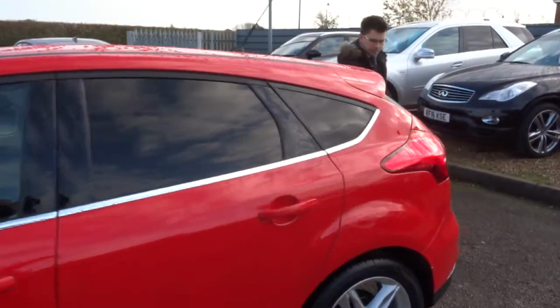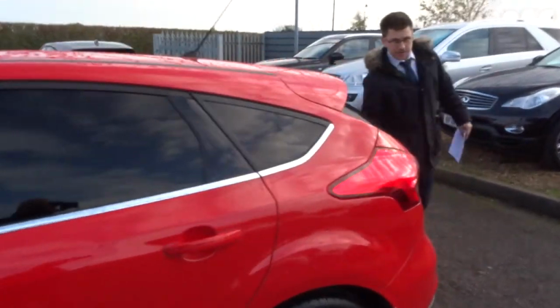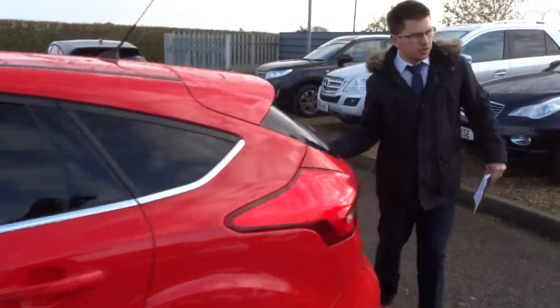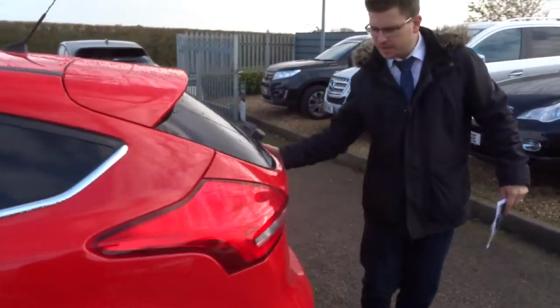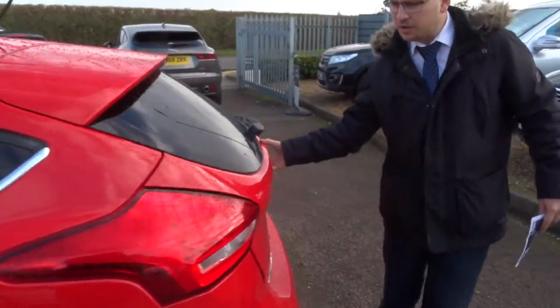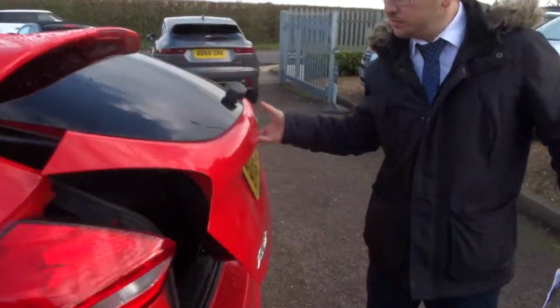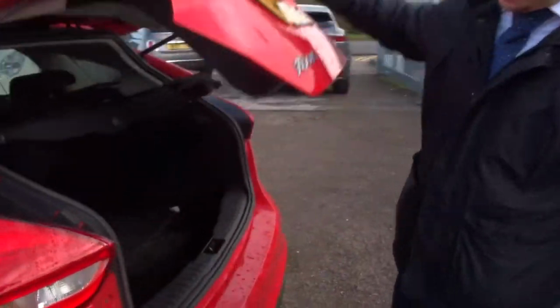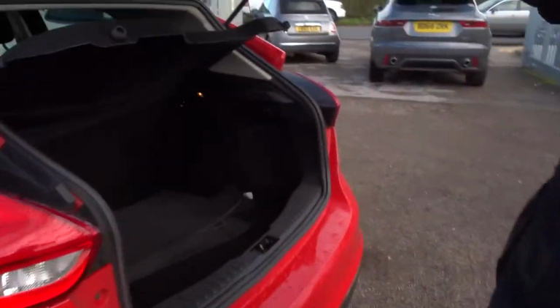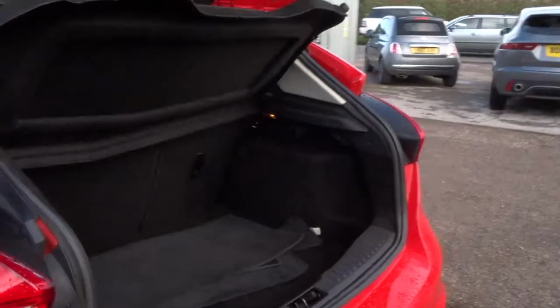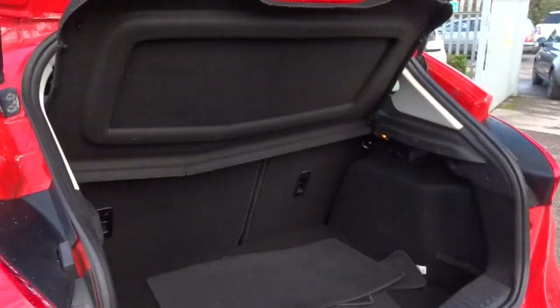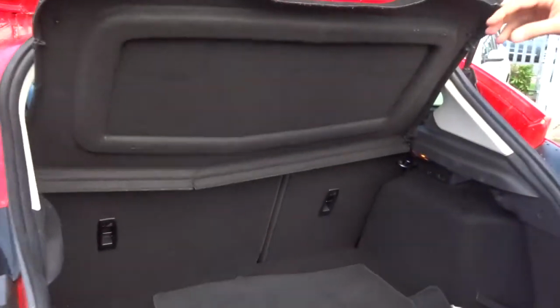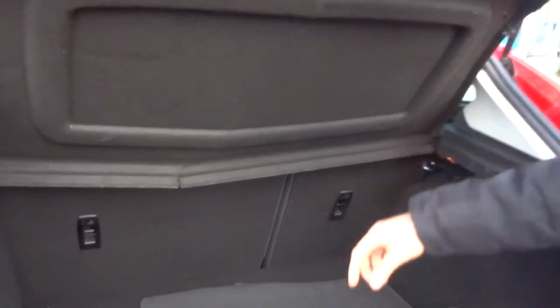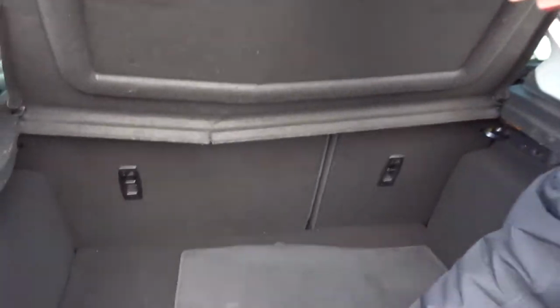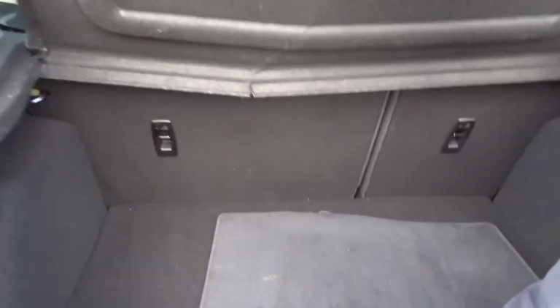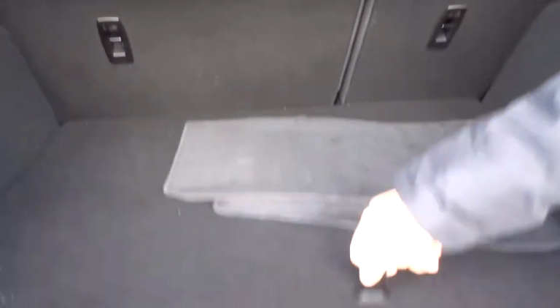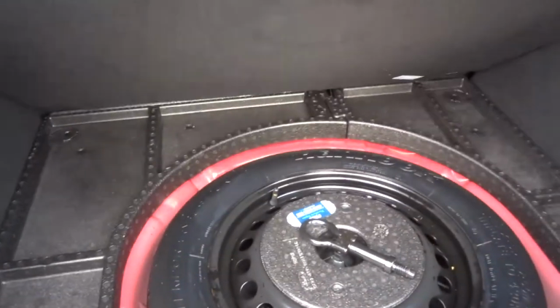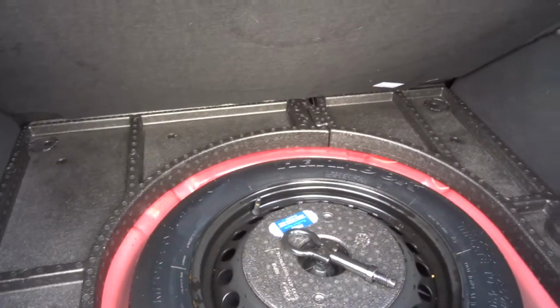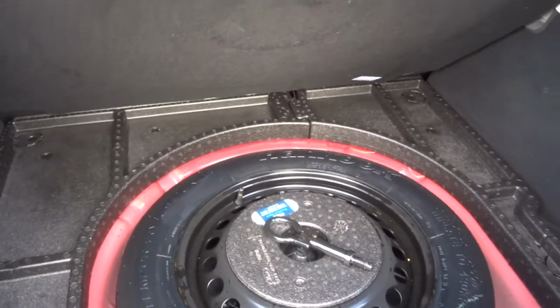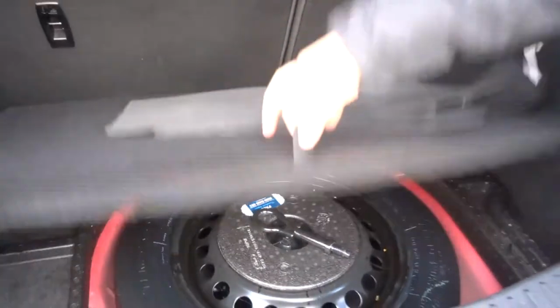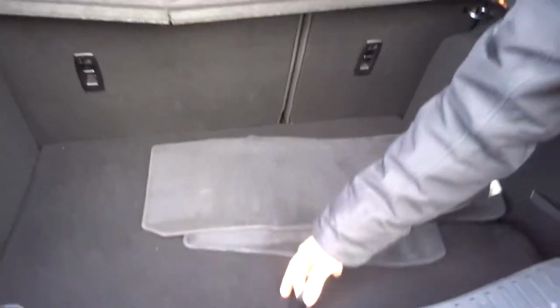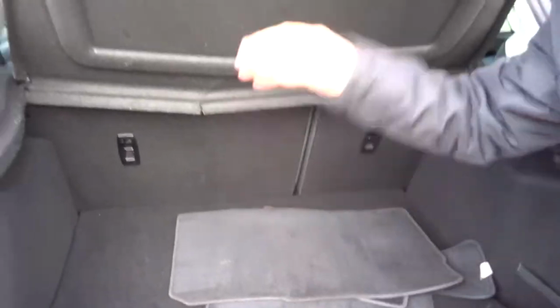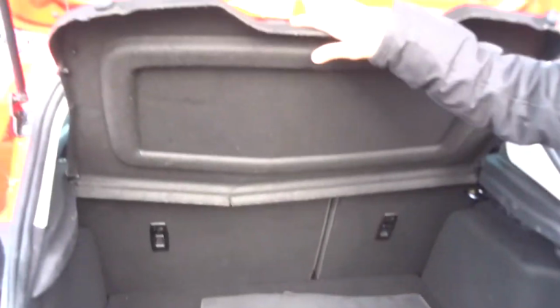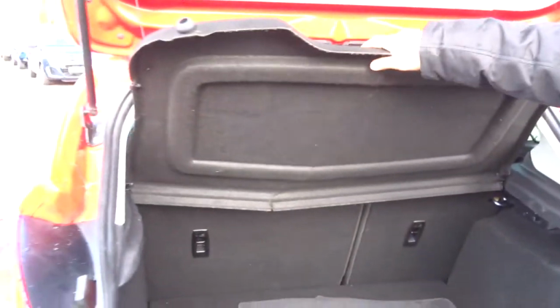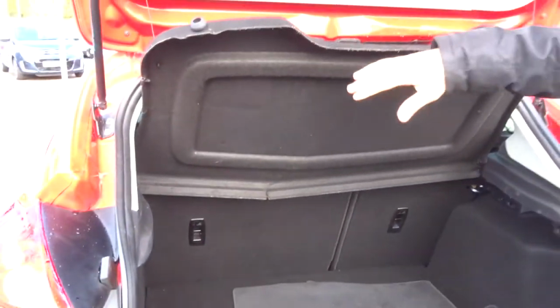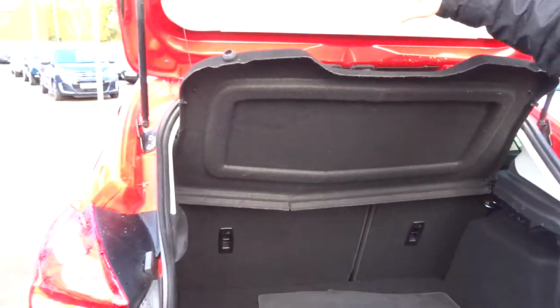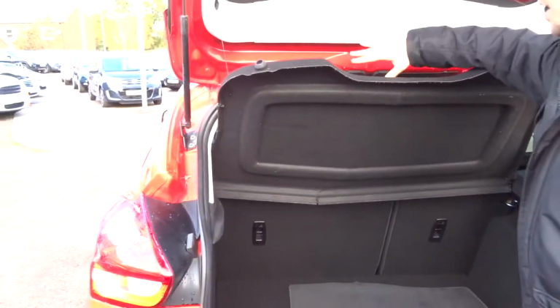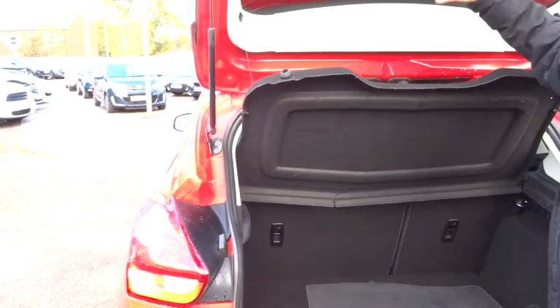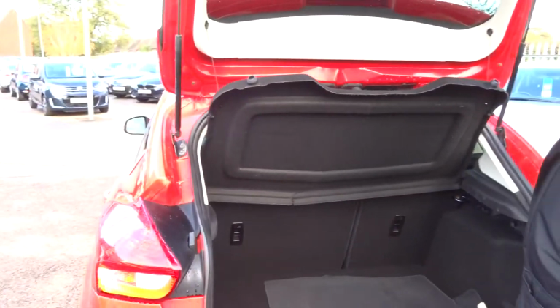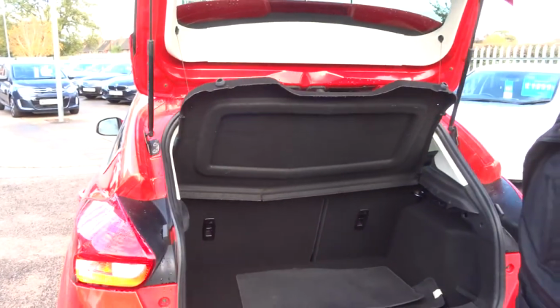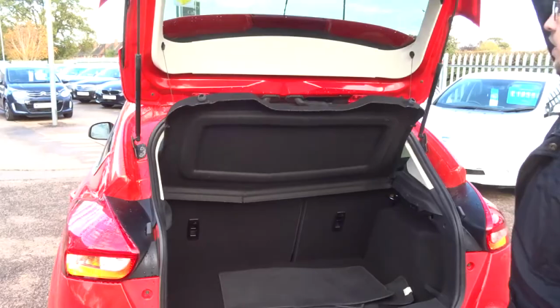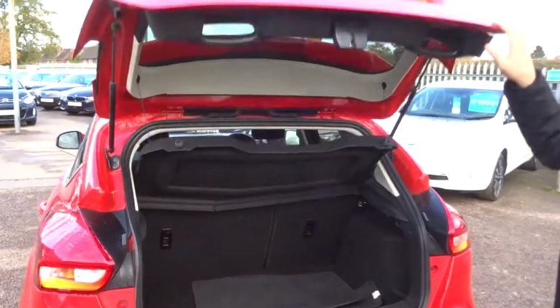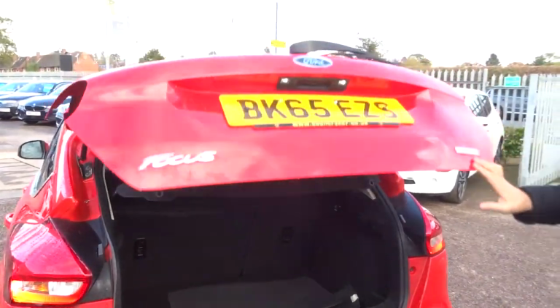So this is a petrol, it's a manual. Massive amount of boot space. Underneath the carpet you've got your spare there as well. This rear parcel shelf can be taken out and those seats can be folded down as well, giving you even more space.